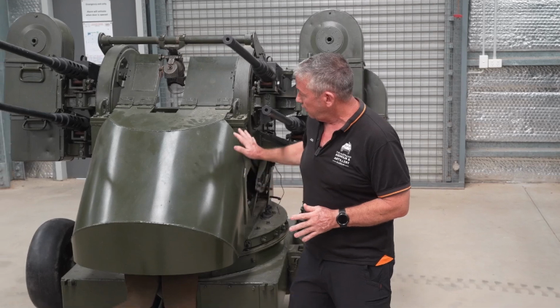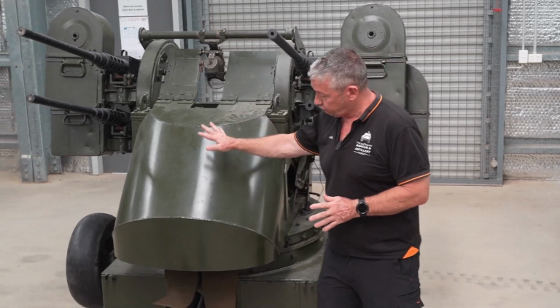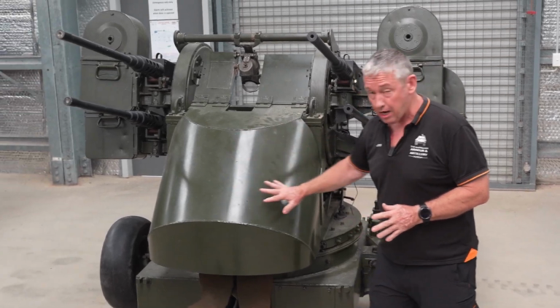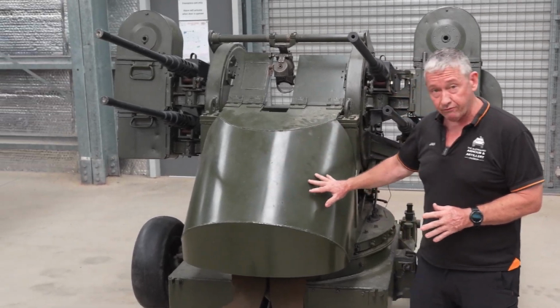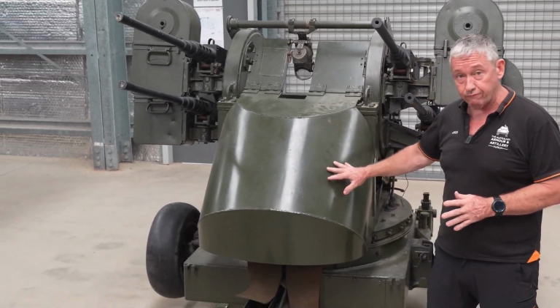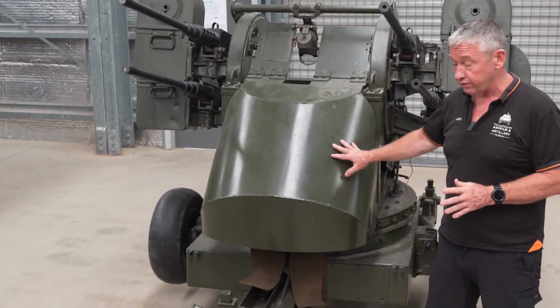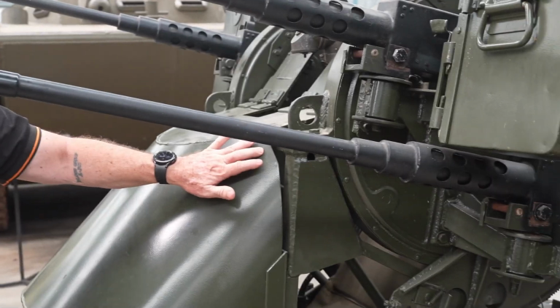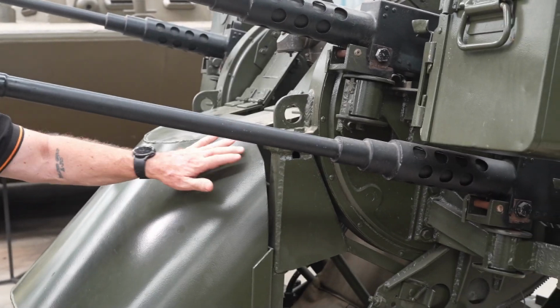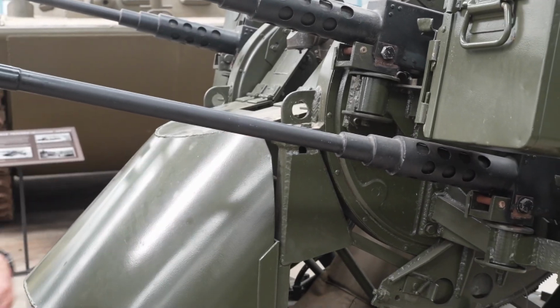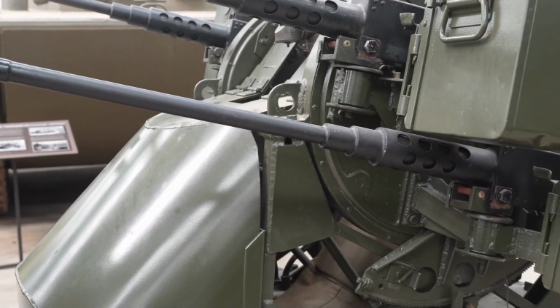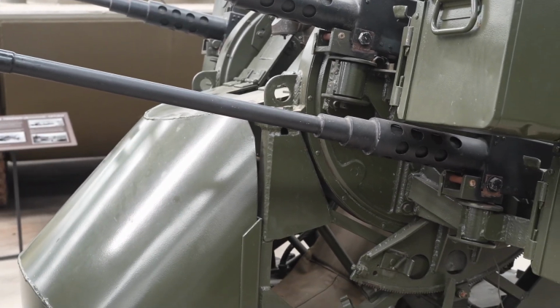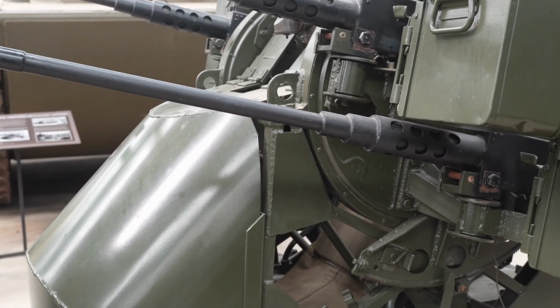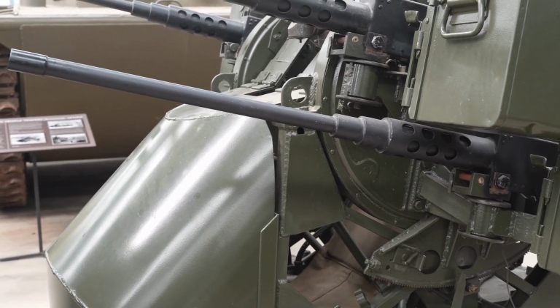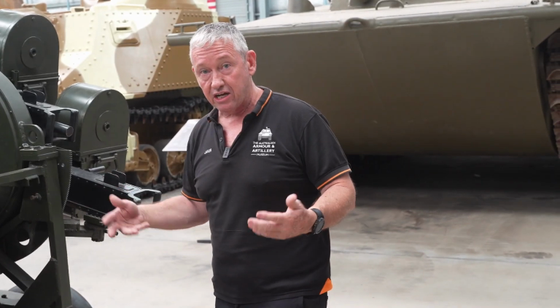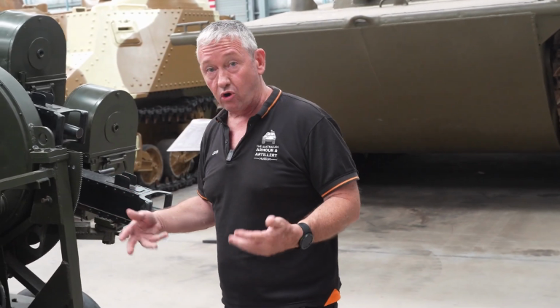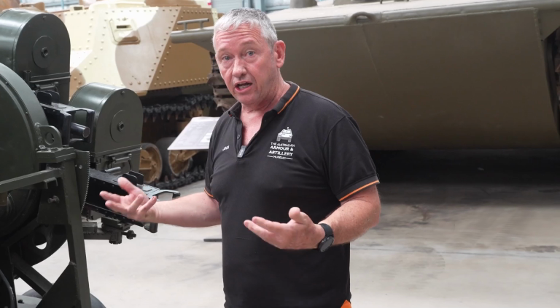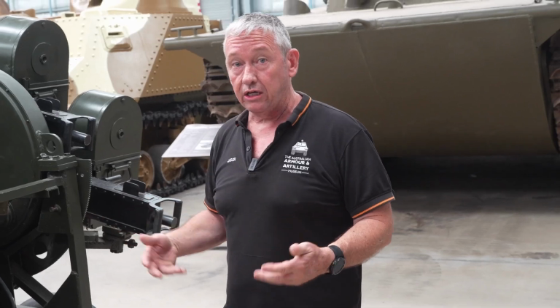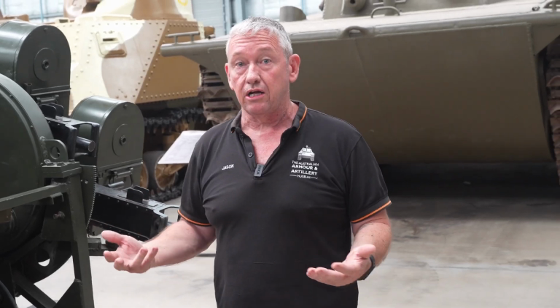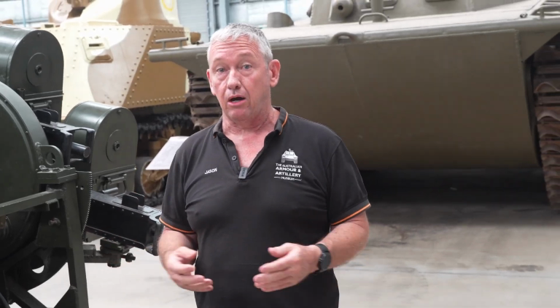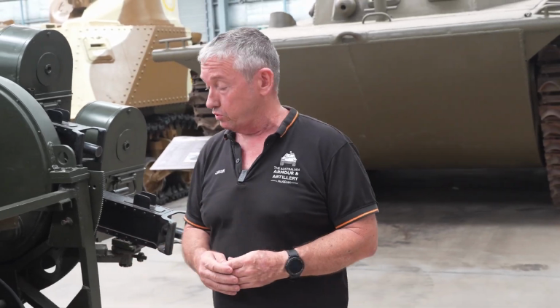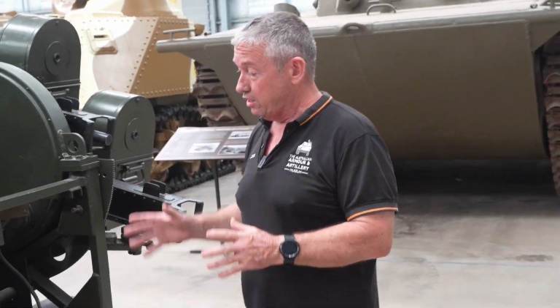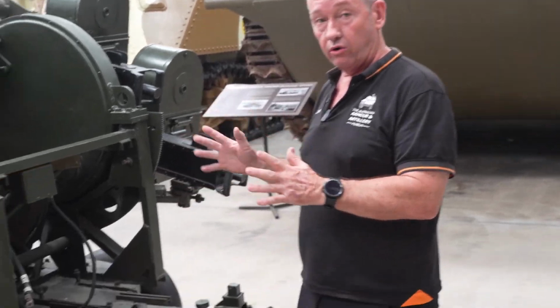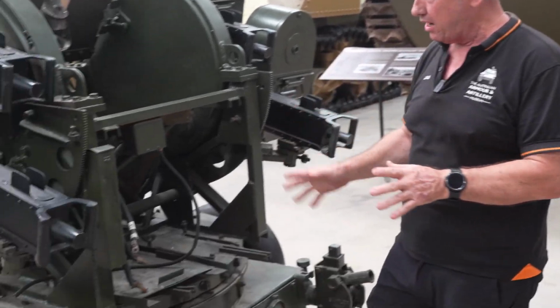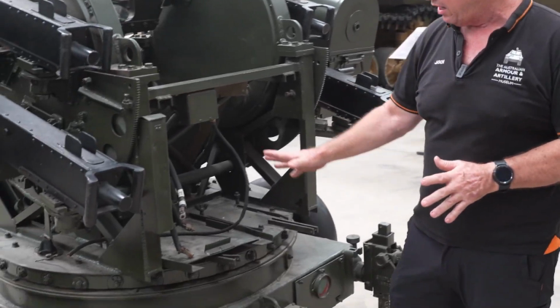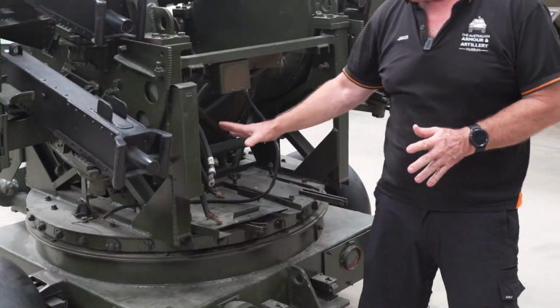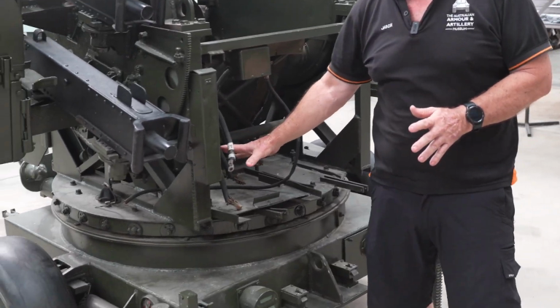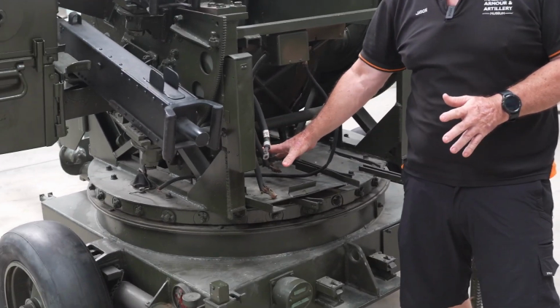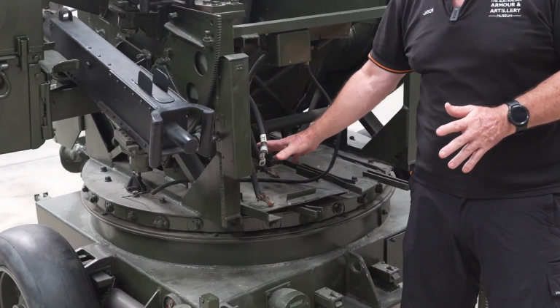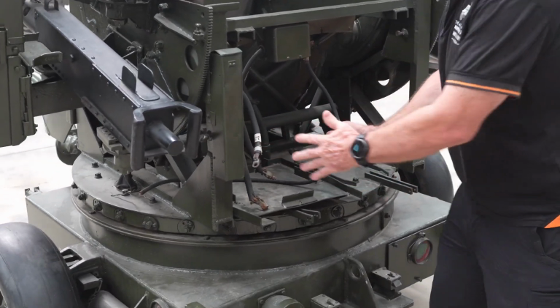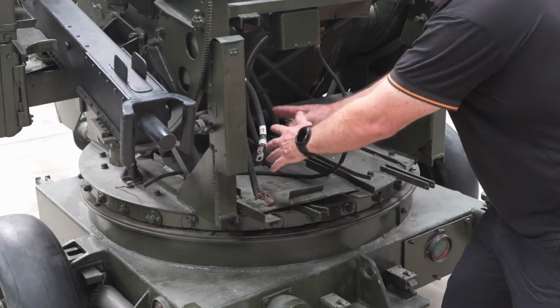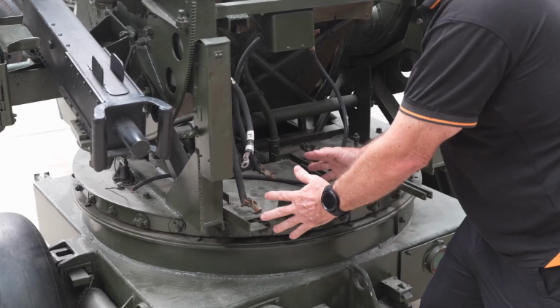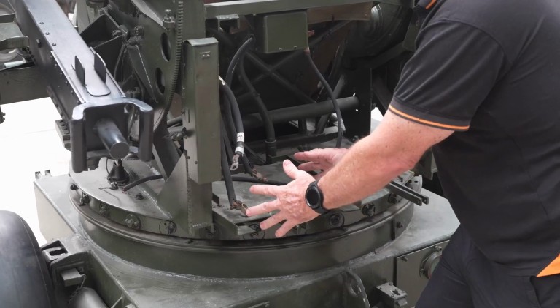Starting at the front, there is an armoured cover for the gunner, about 8mm thick. Because these guns are fired electrically, we need a power source. On the back, we have two 6-volt batteries that sit in this box here.